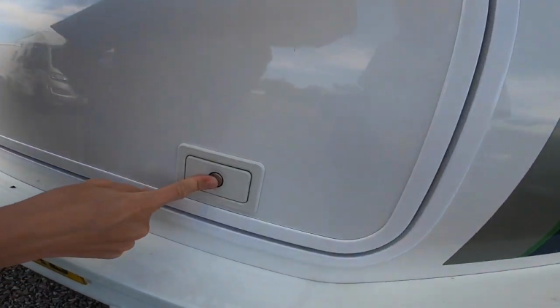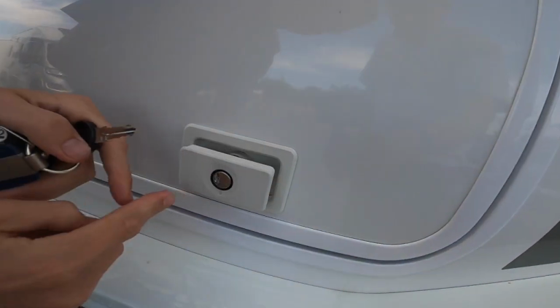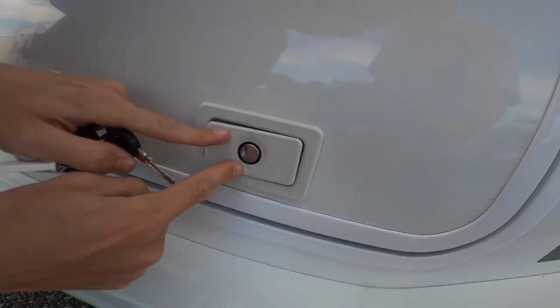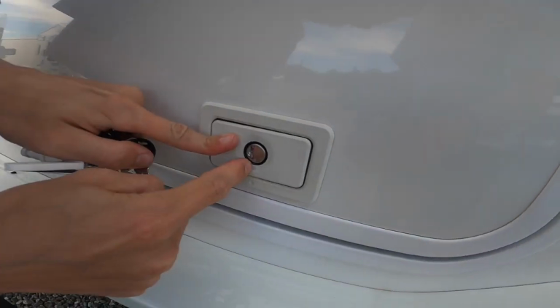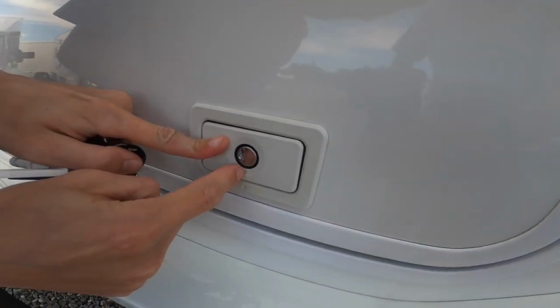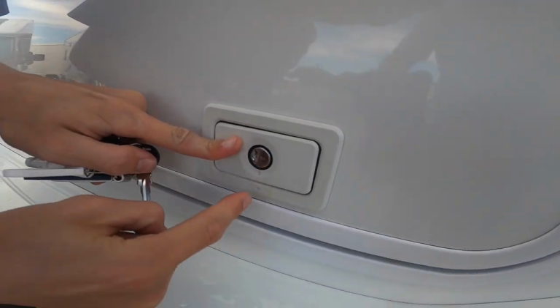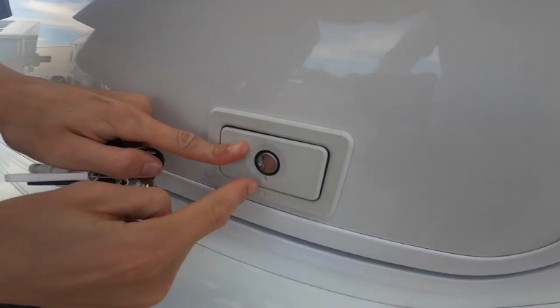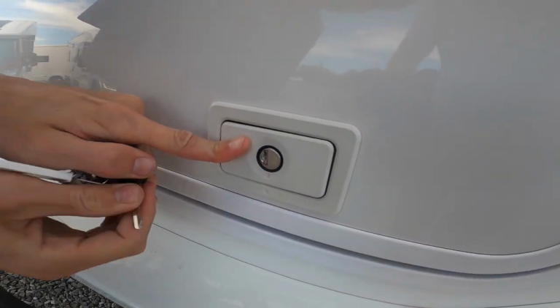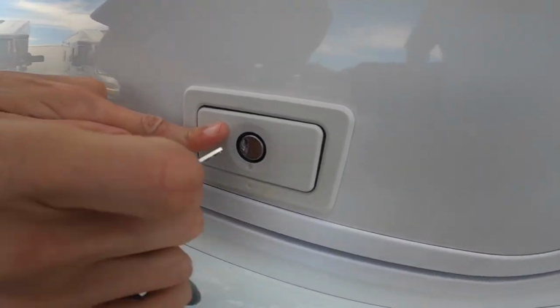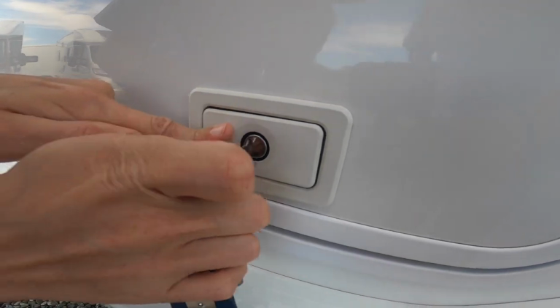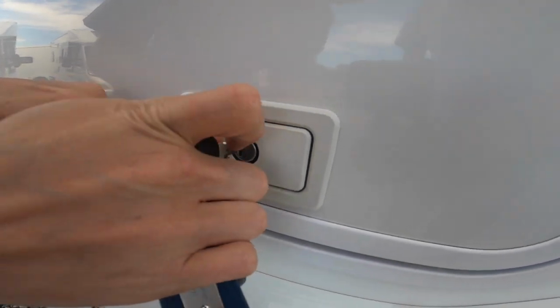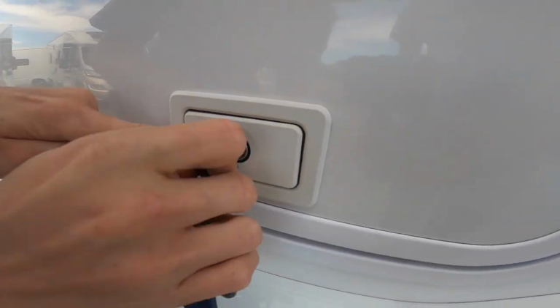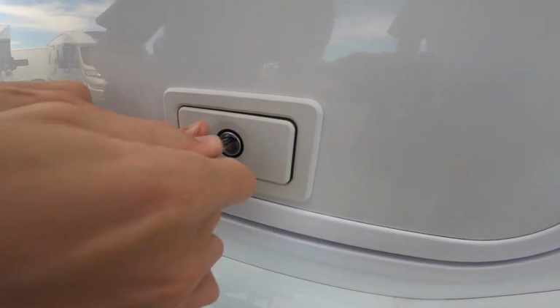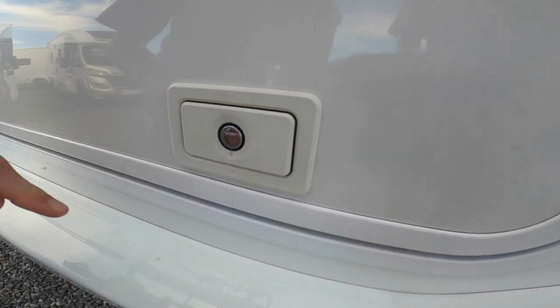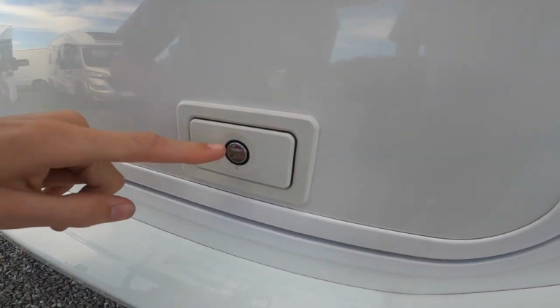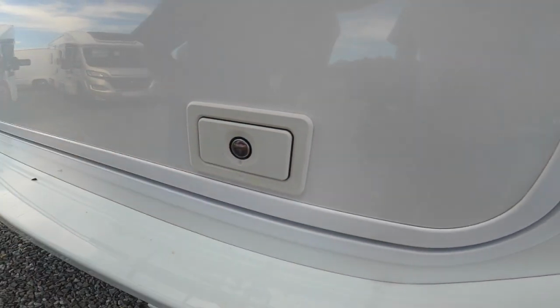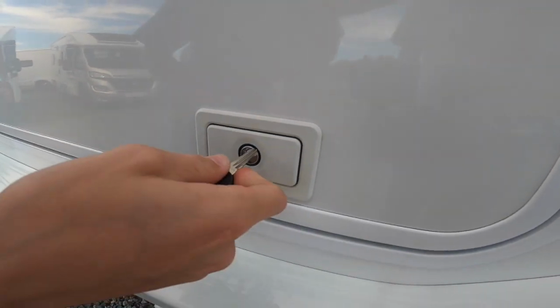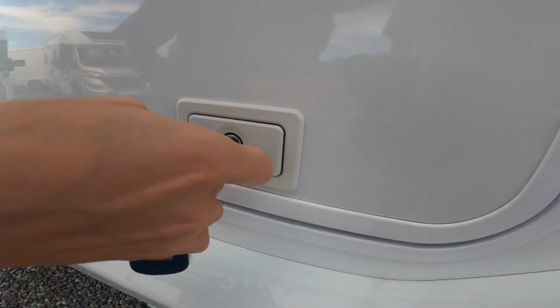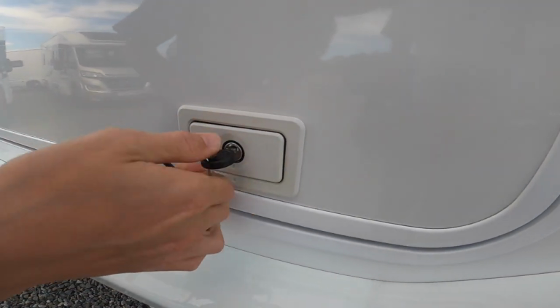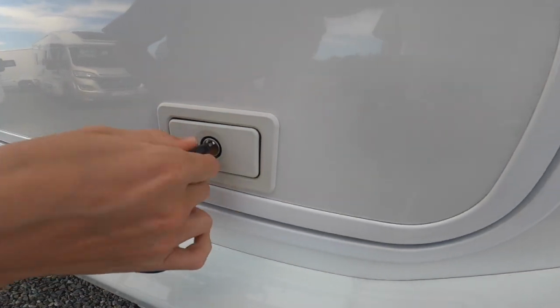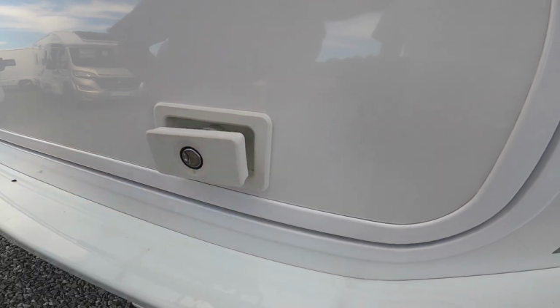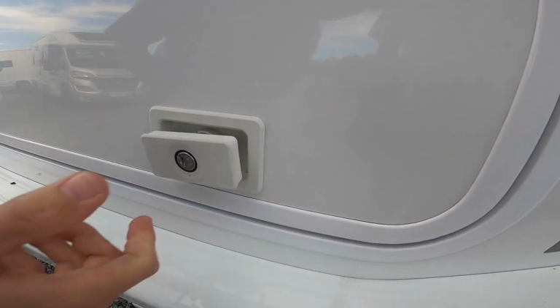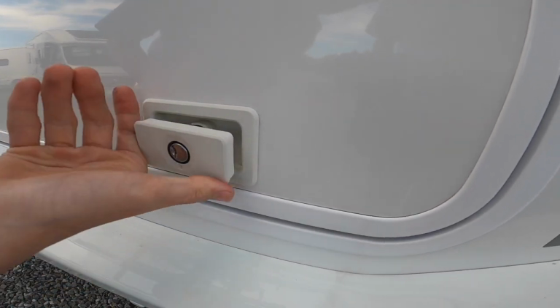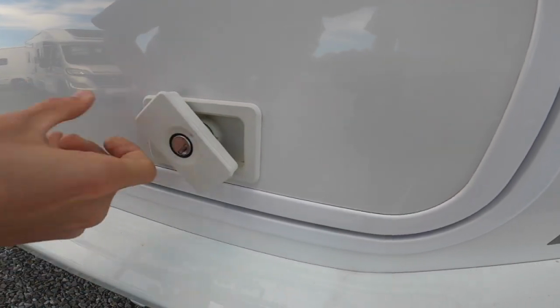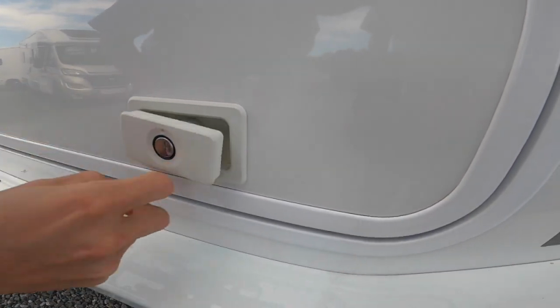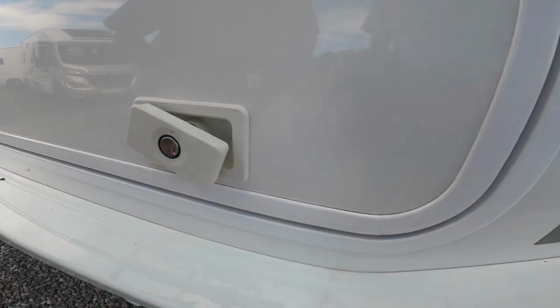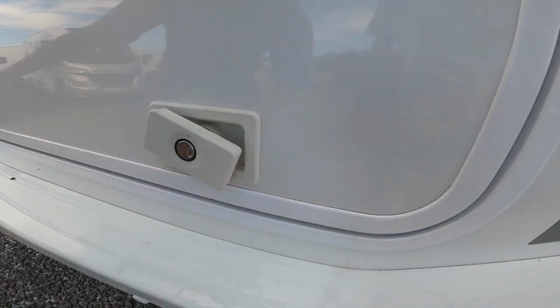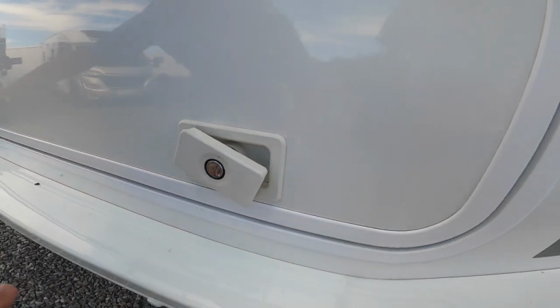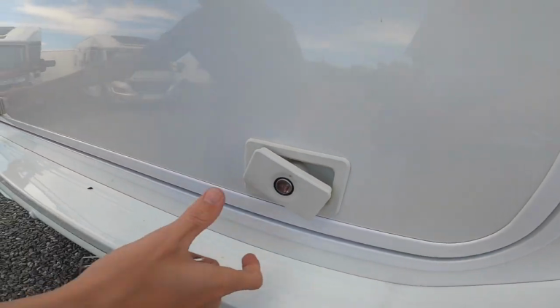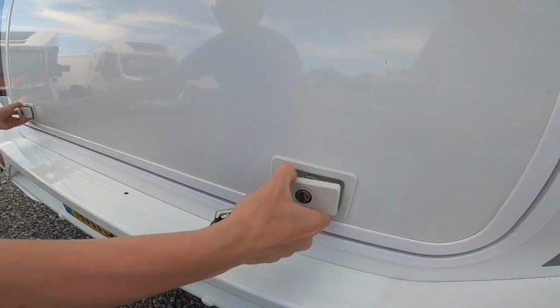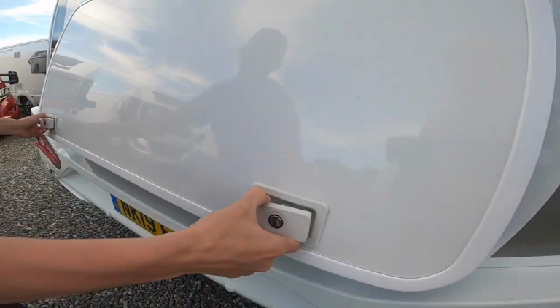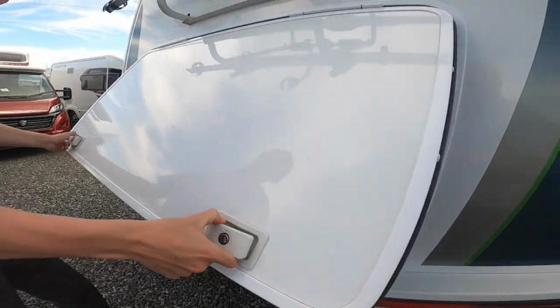For the locks on the back, you need to put the dot on the frame to the dot on the lock face, do a quarter turn and they'll stay in. A quarter turn pops the lock face out, then a full turn to open the door.